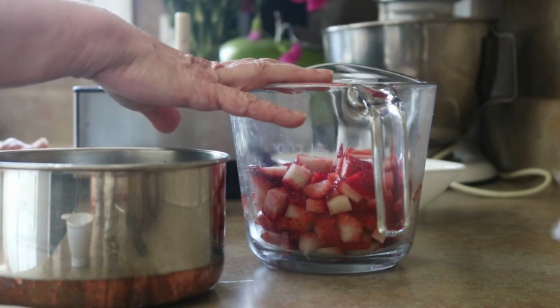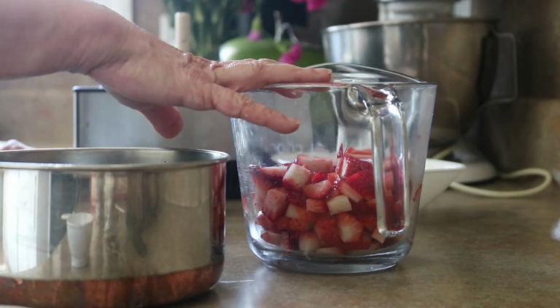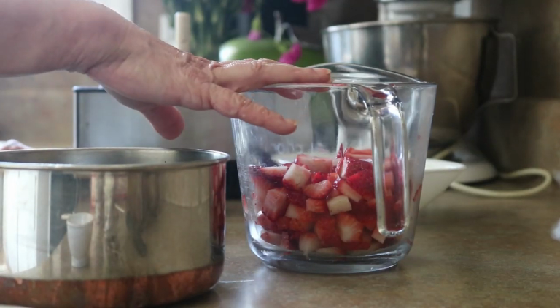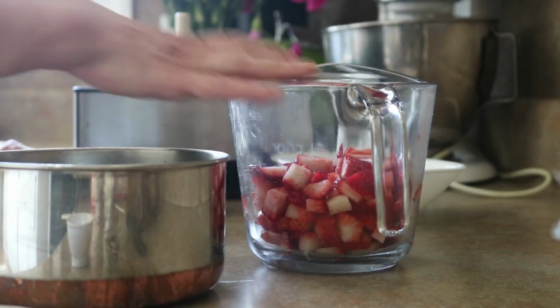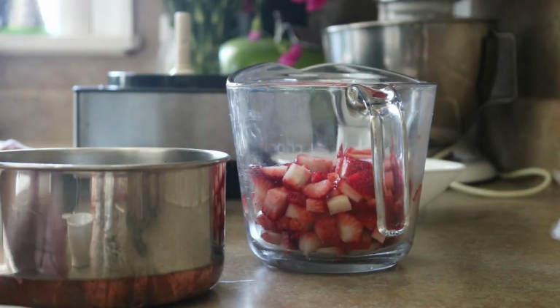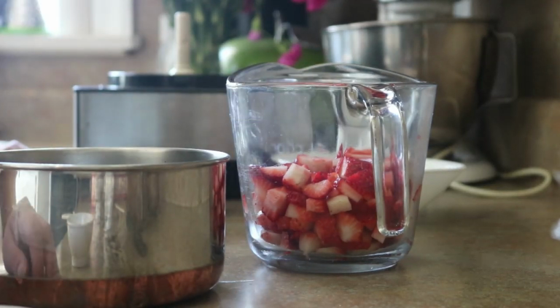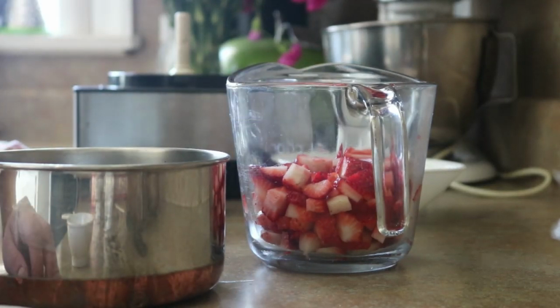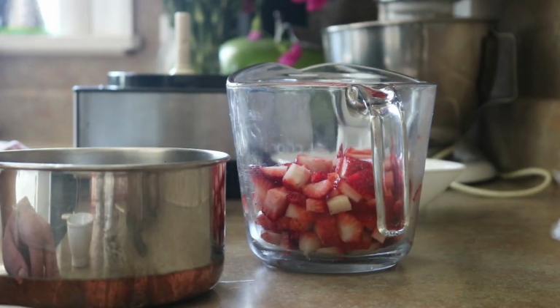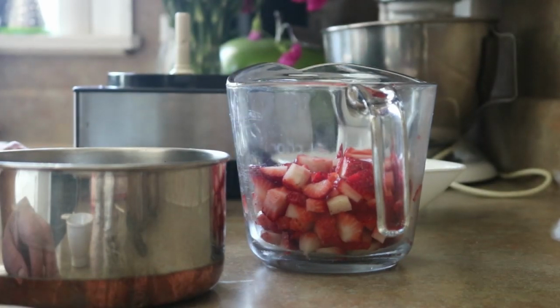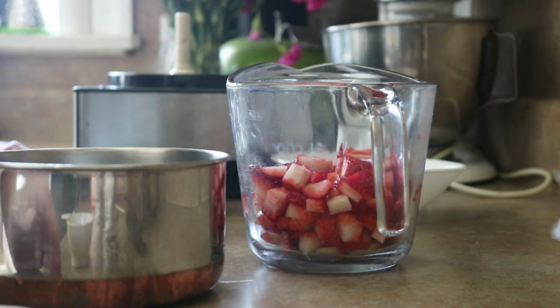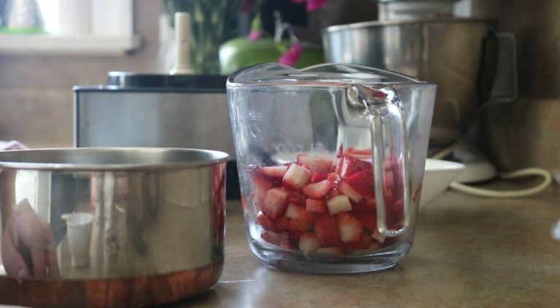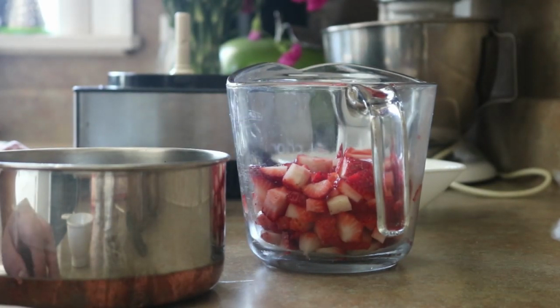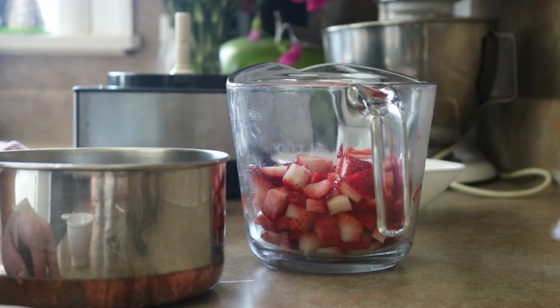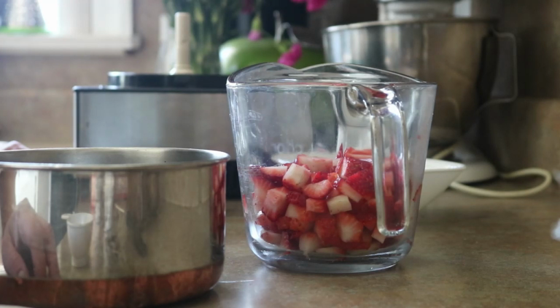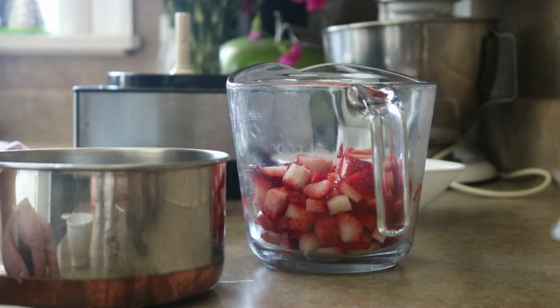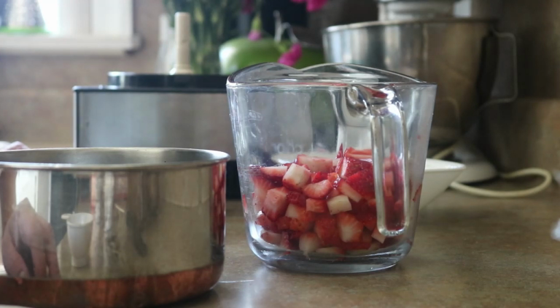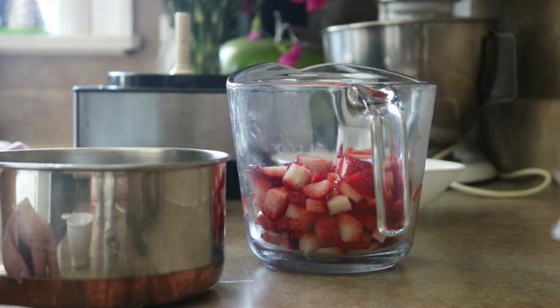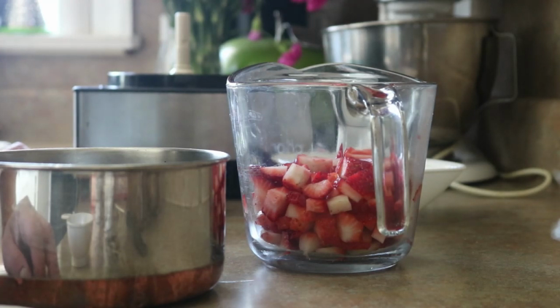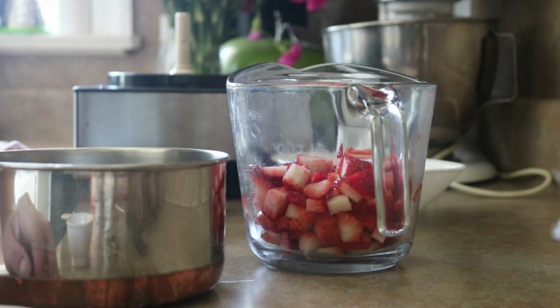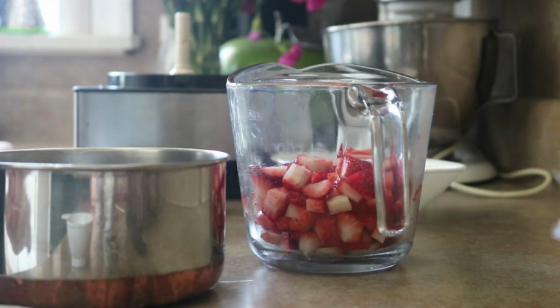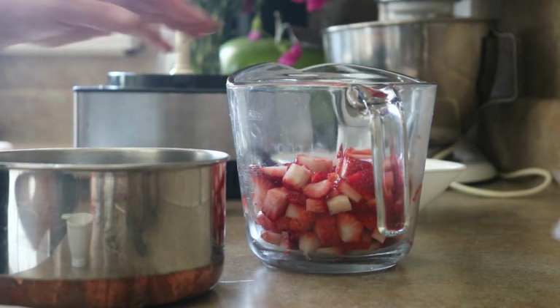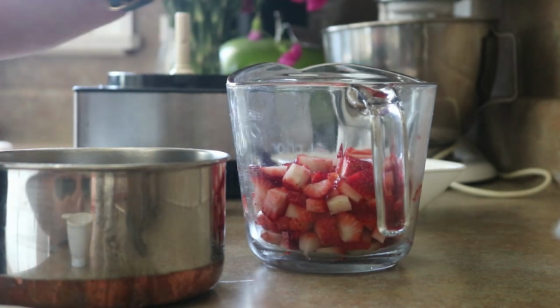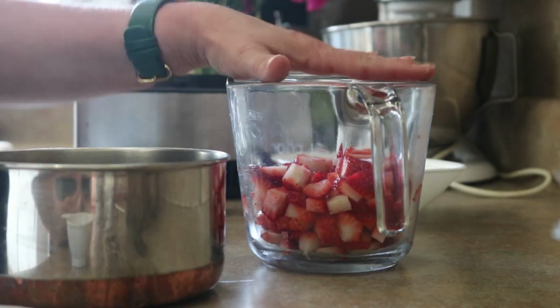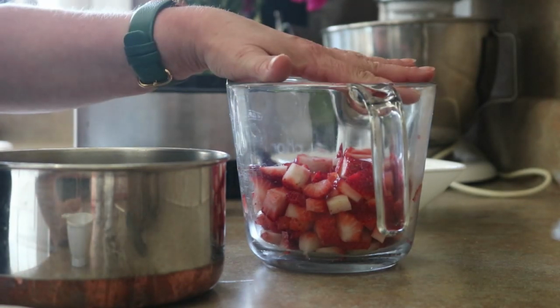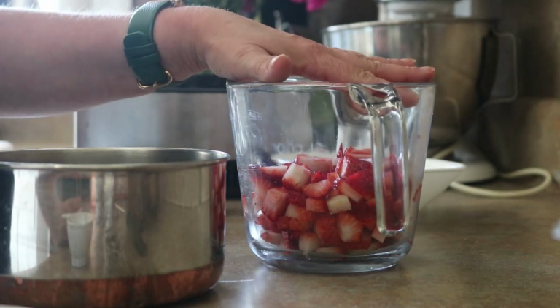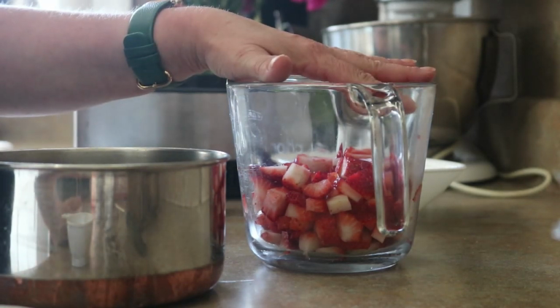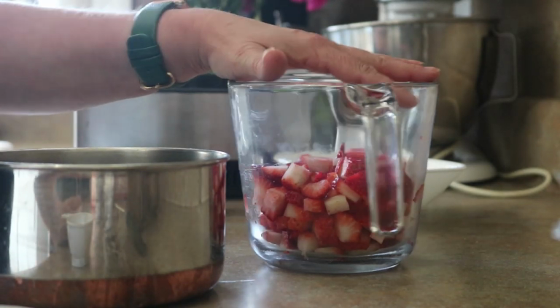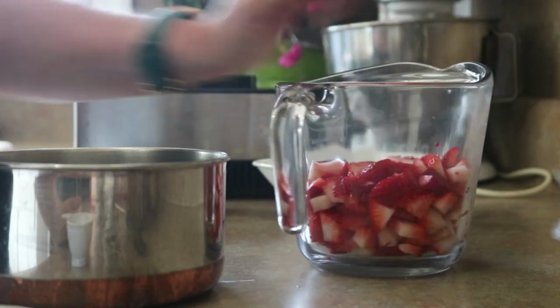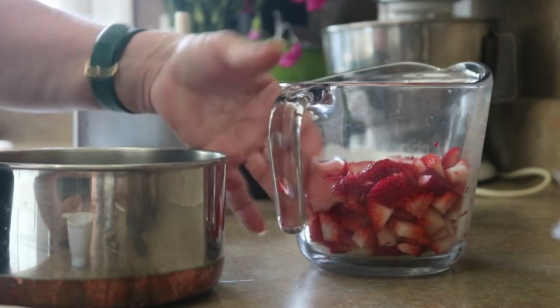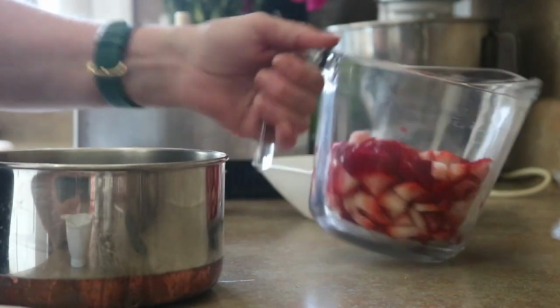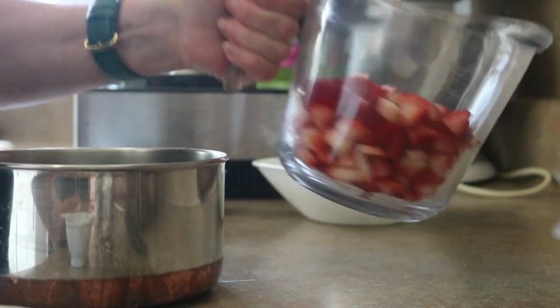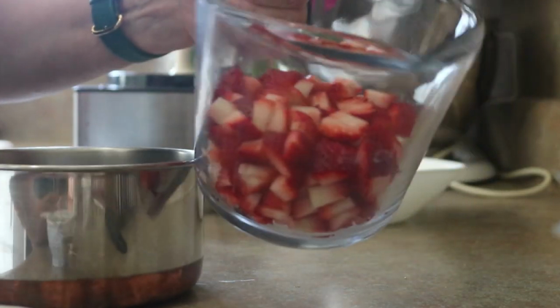So right here we have — what's my dog drinking? He weighs 10 pounds, you'd think he'd not make that much noise. All right, so about two and a half to three cups of strawberries, and I just diced them up.